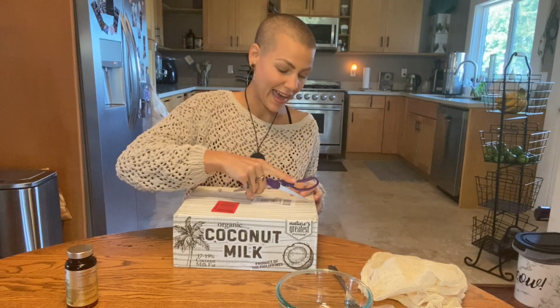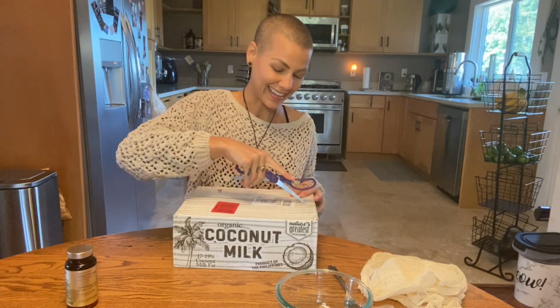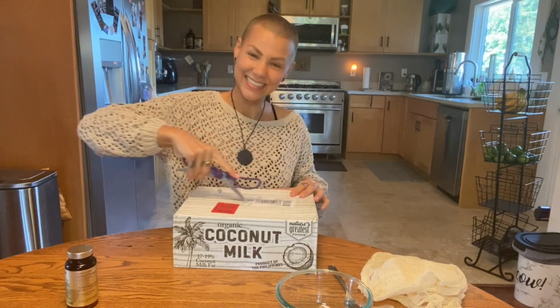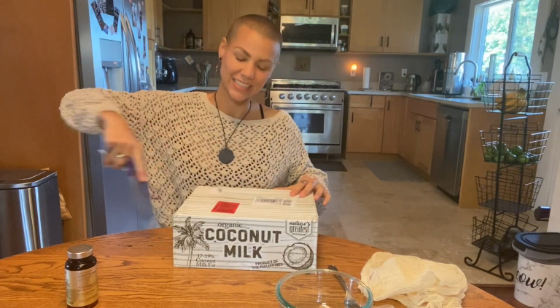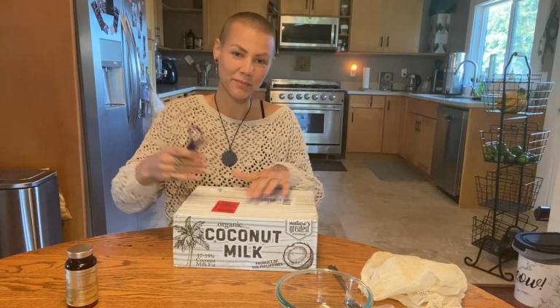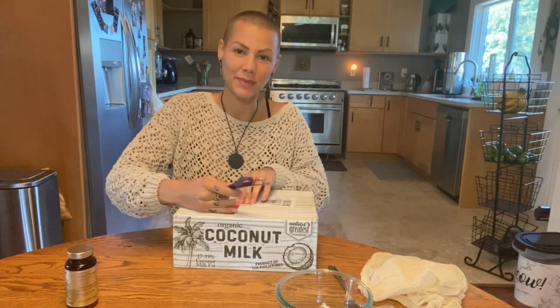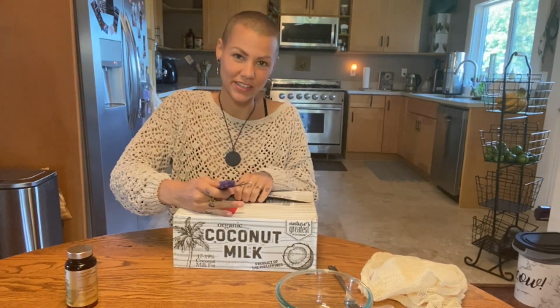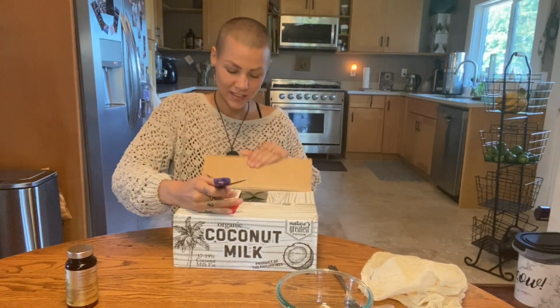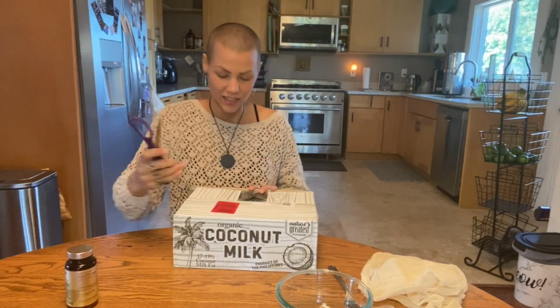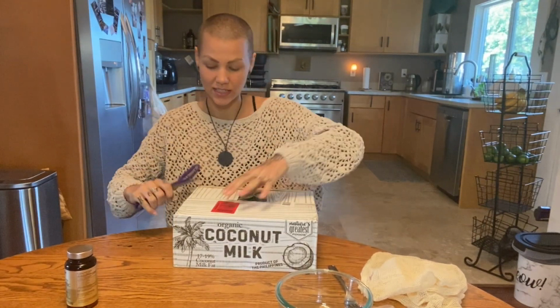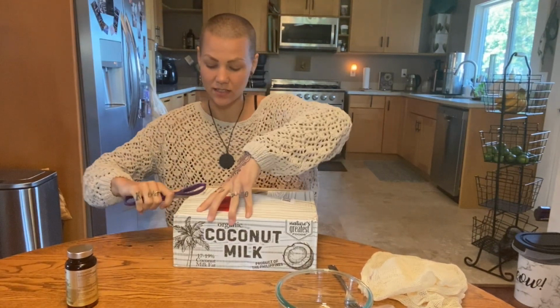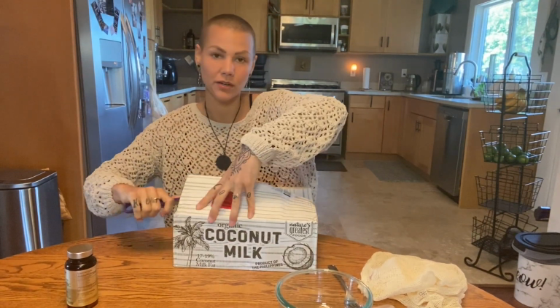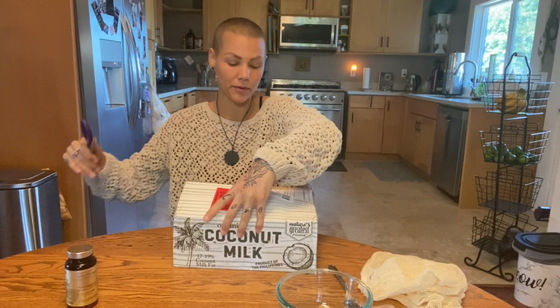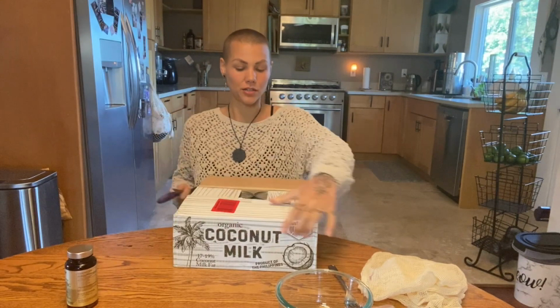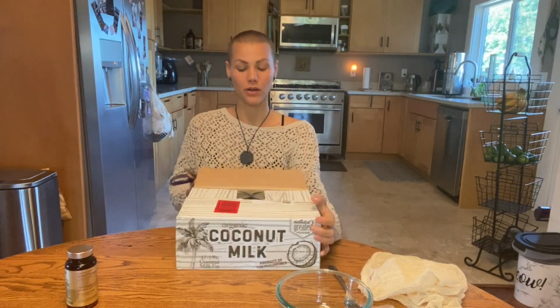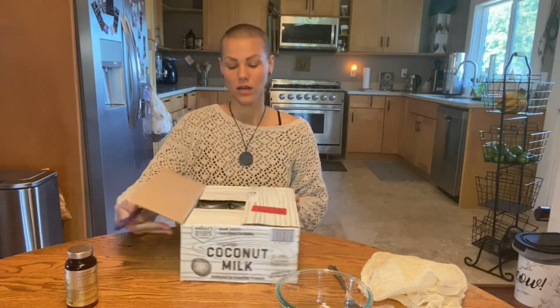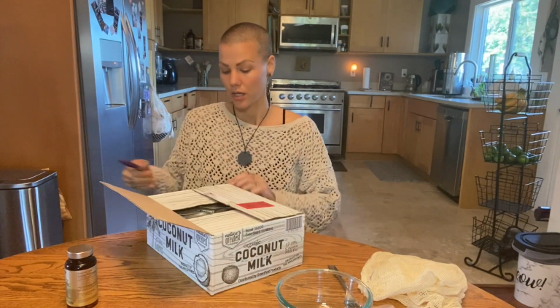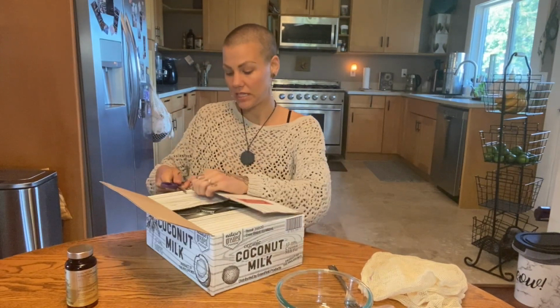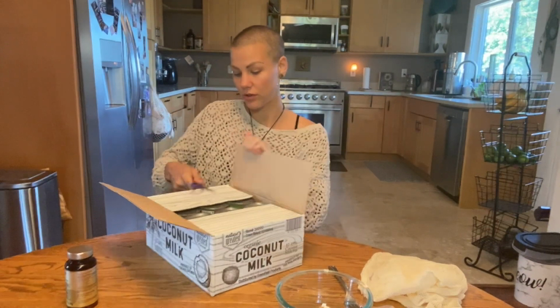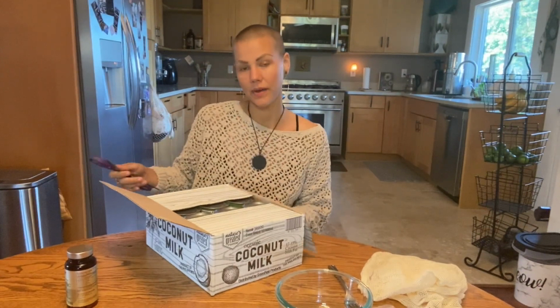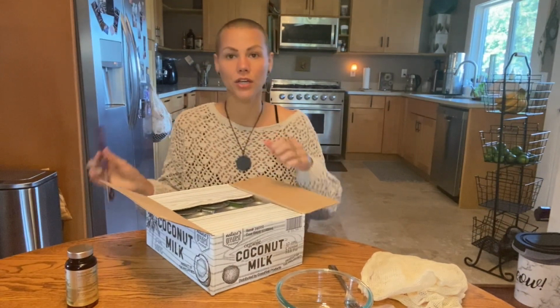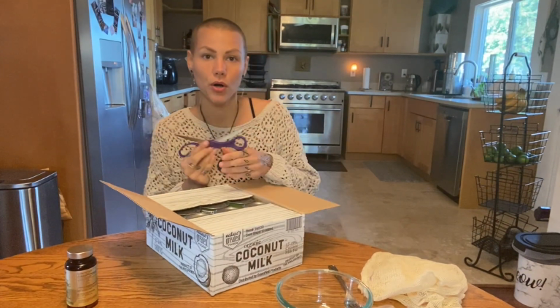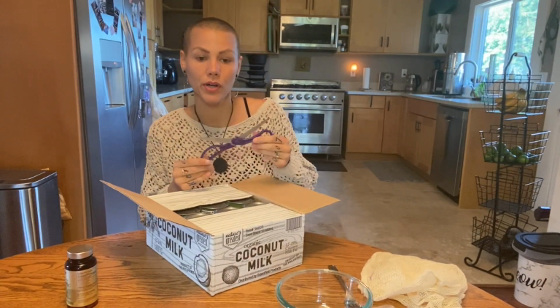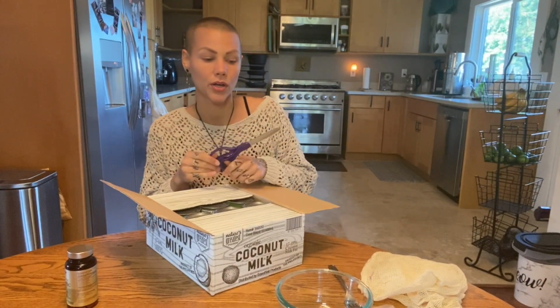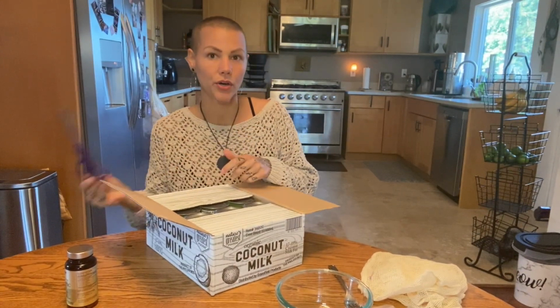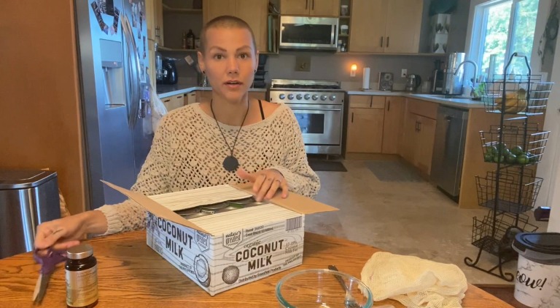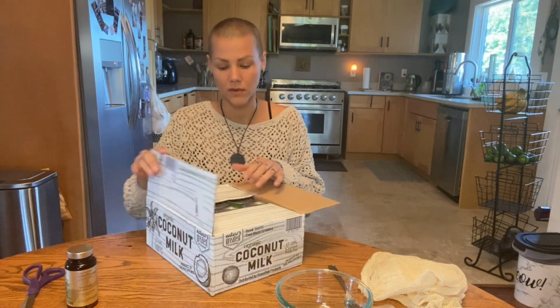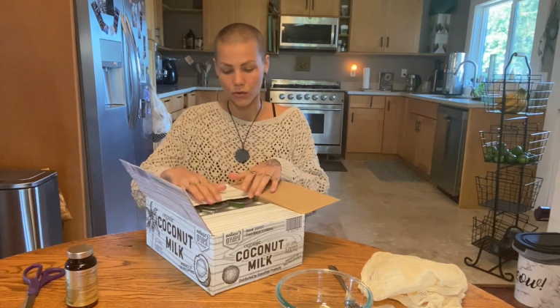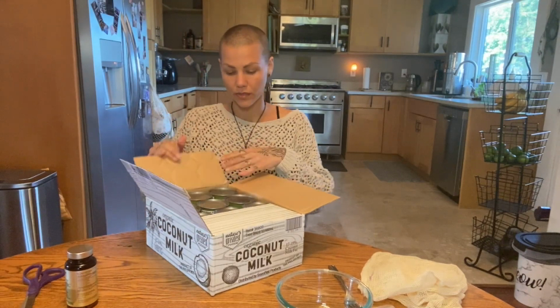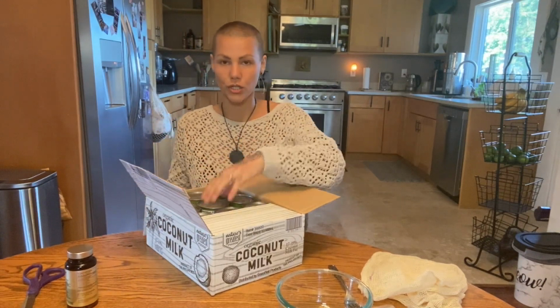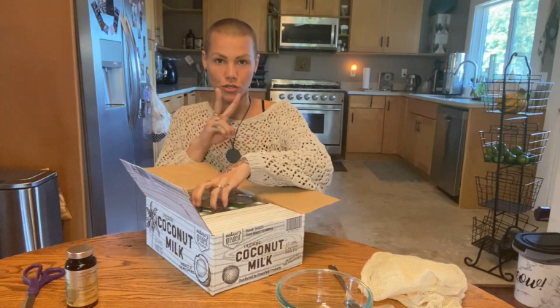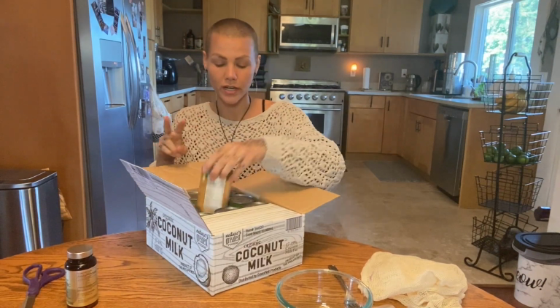Hi, welcome back to my channel. In today's video, I'm going to teach you how to make your own yogurt with only two ingredients.